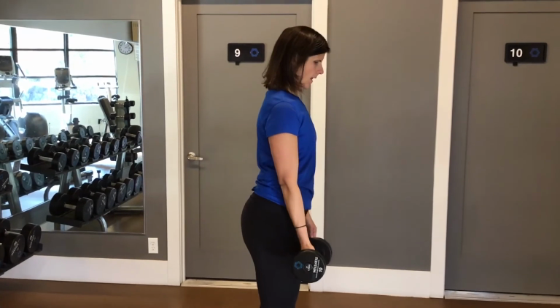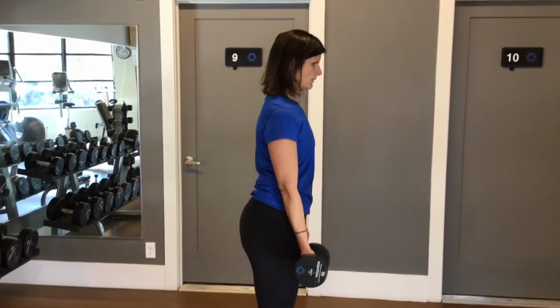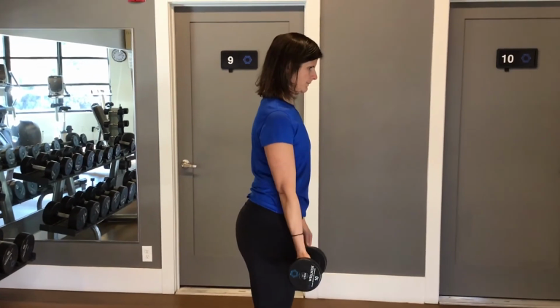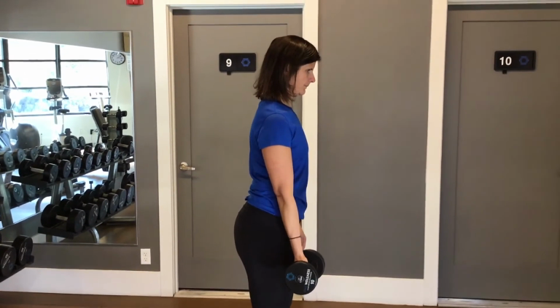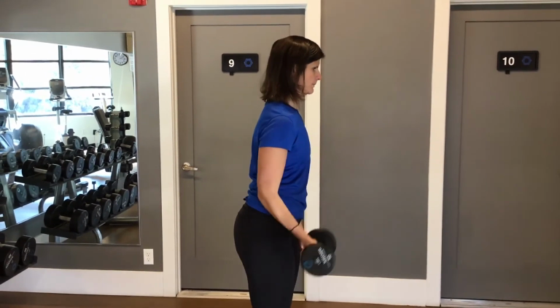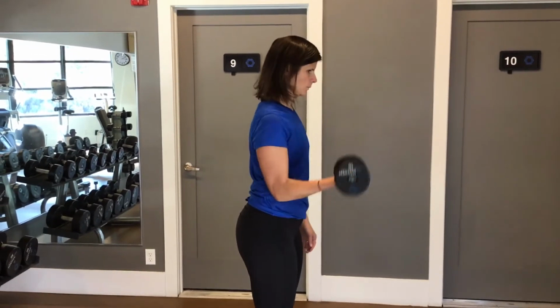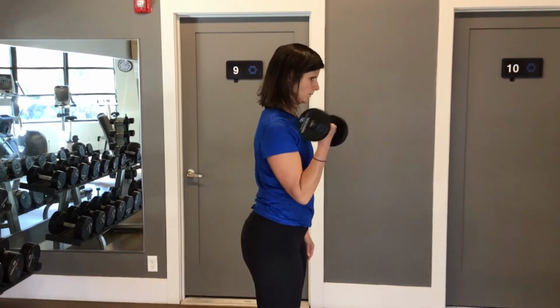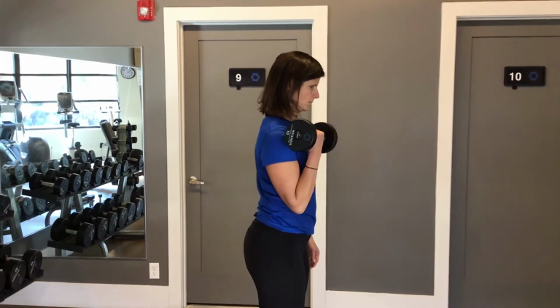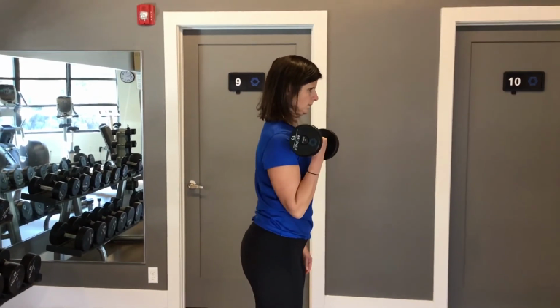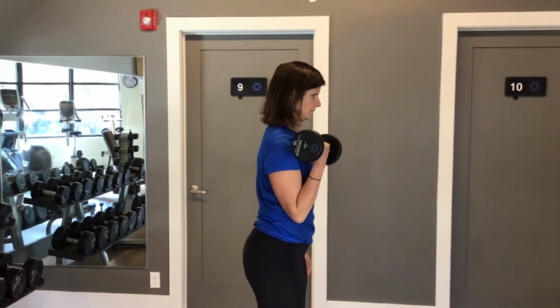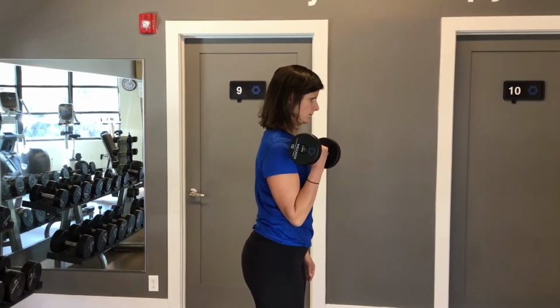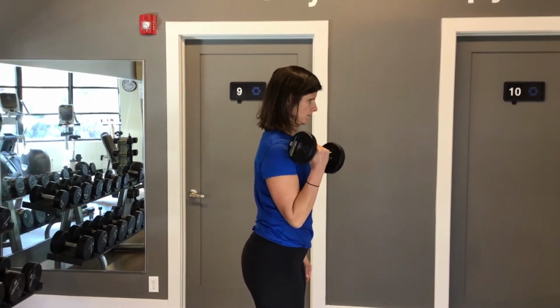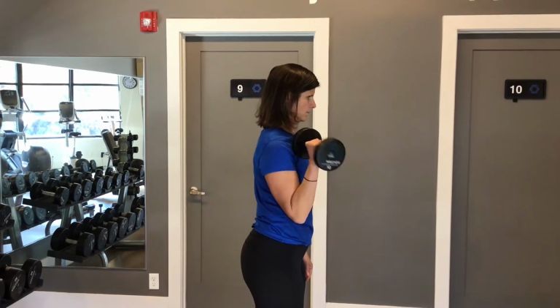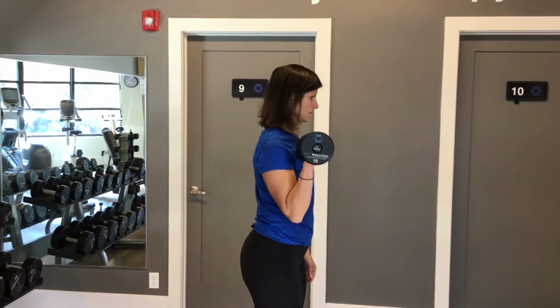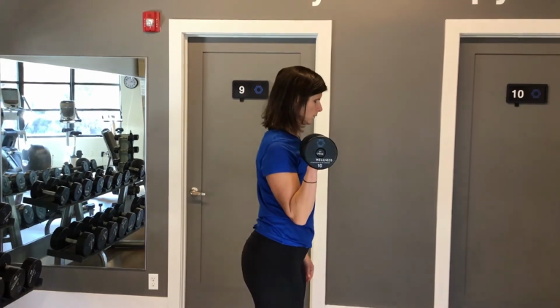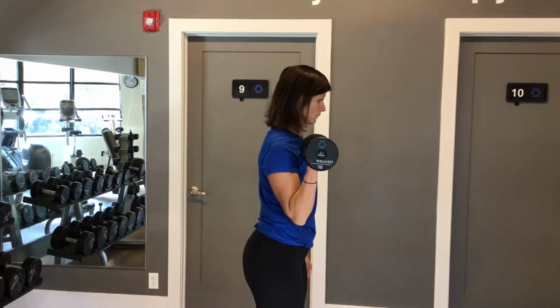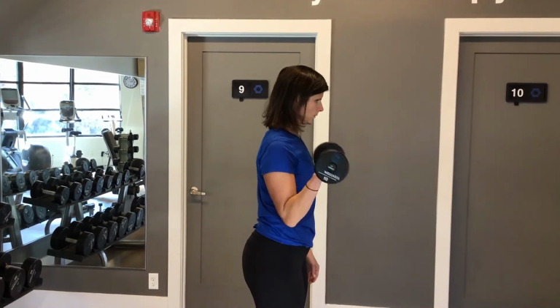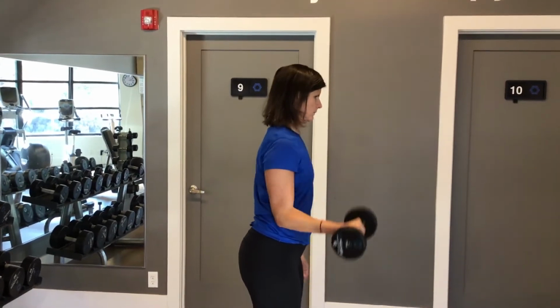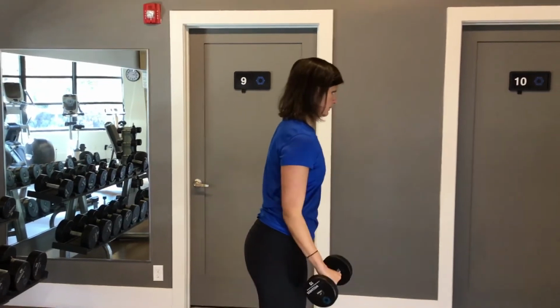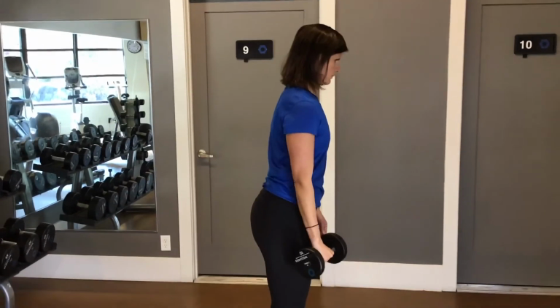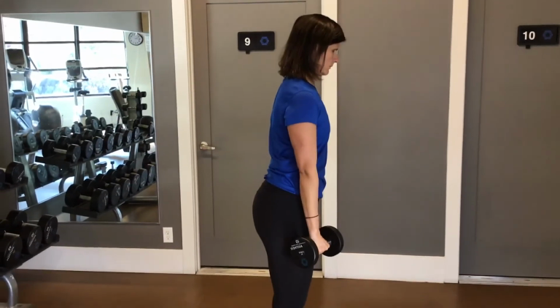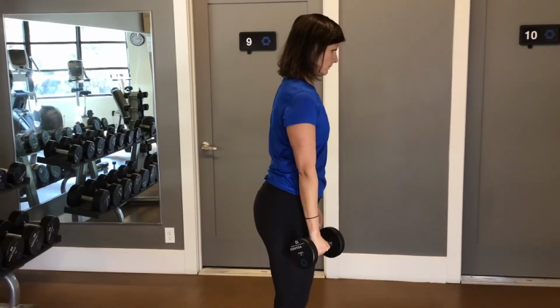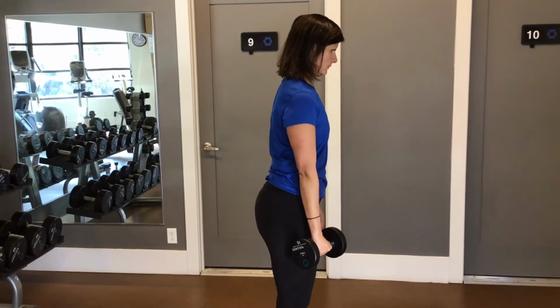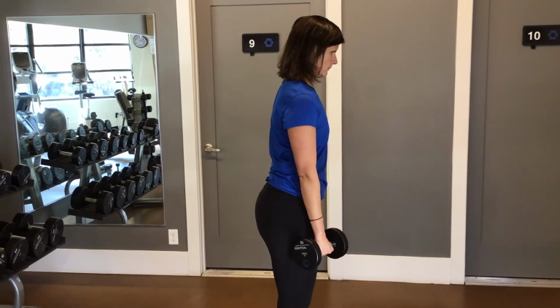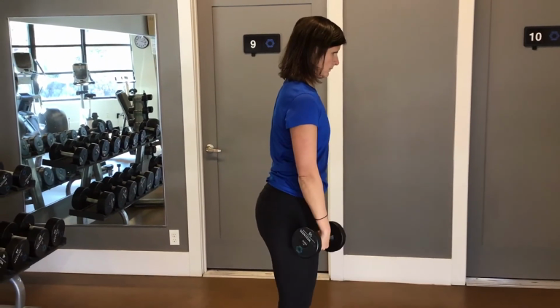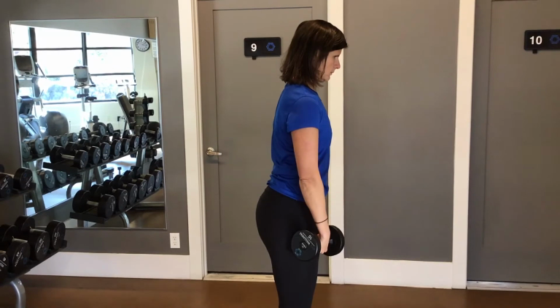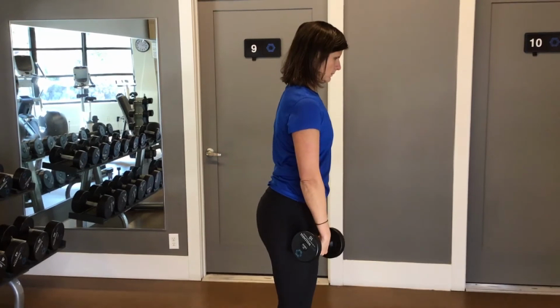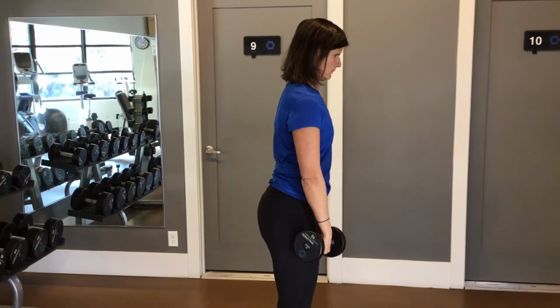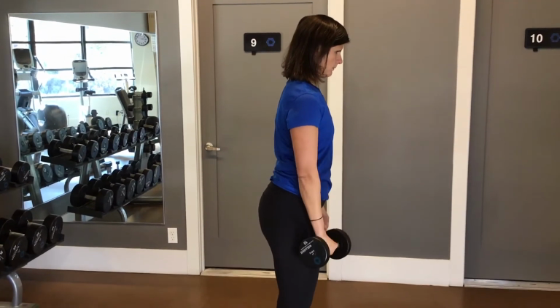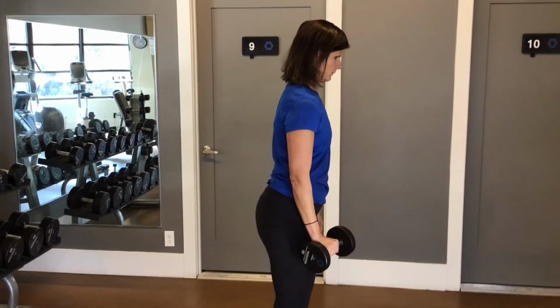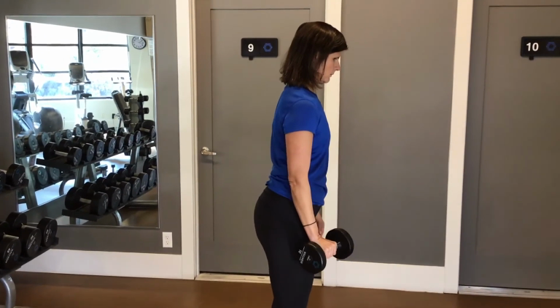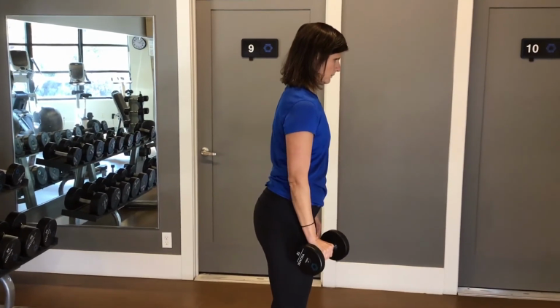You do a bicep curl up, and once you get to the top you twist your arm. Then lower the weight down, flex your wrist at the bottom, extend your wrist, and then bring the weight back up.